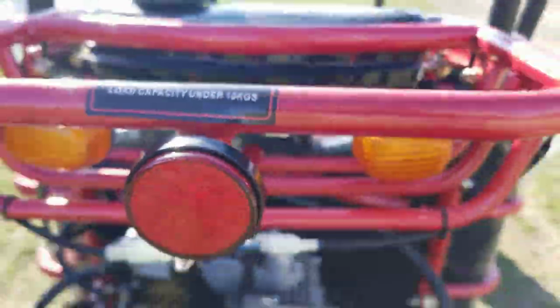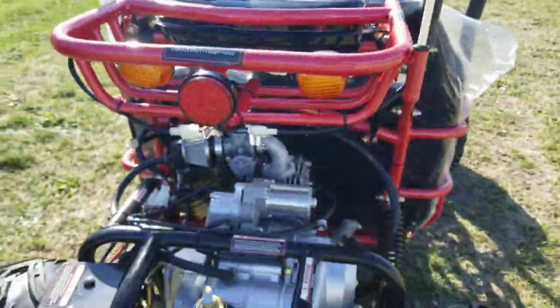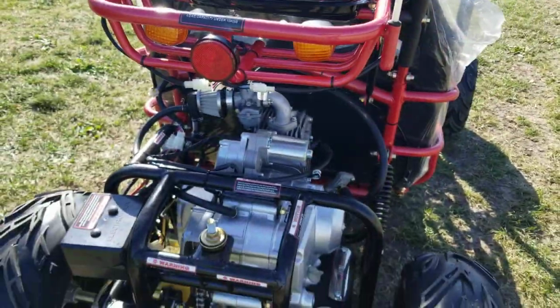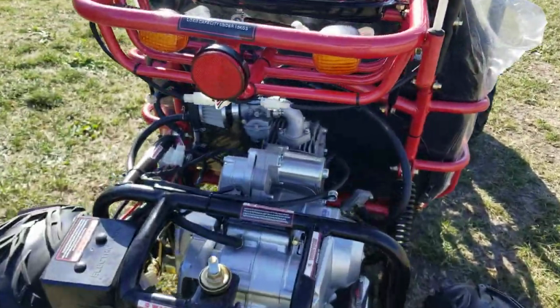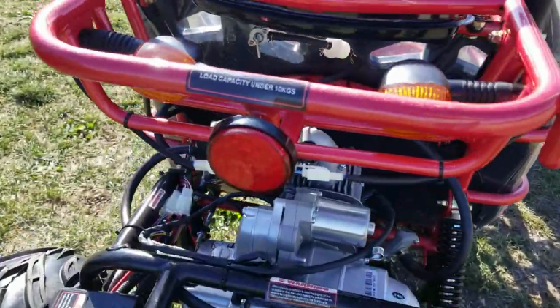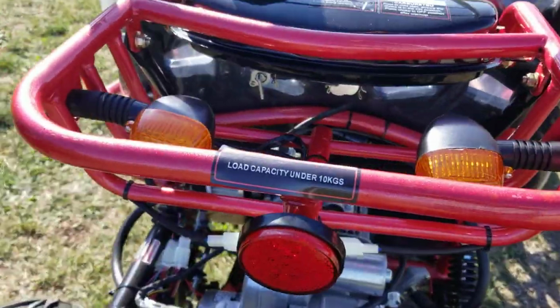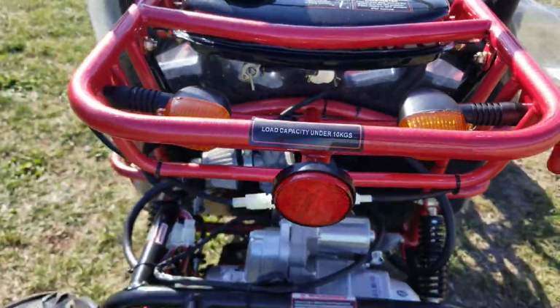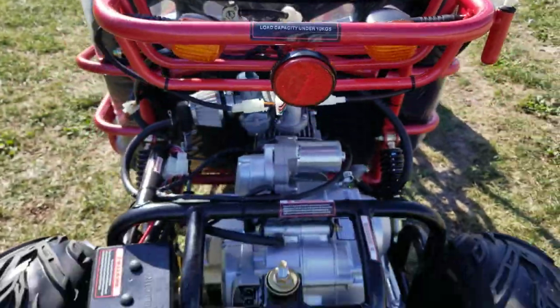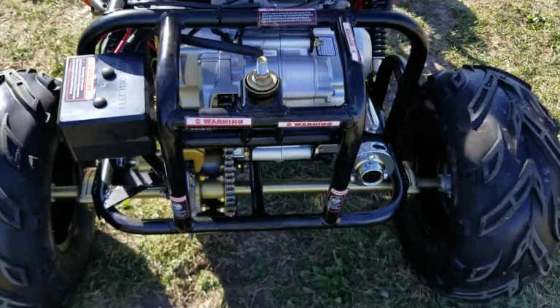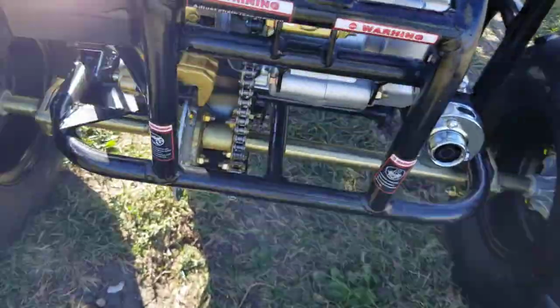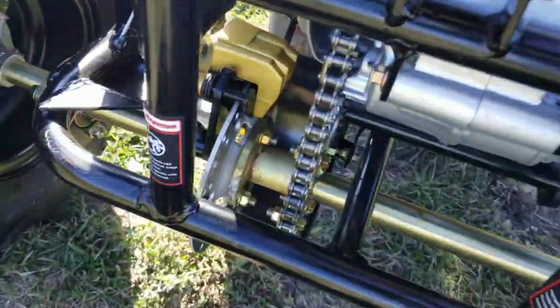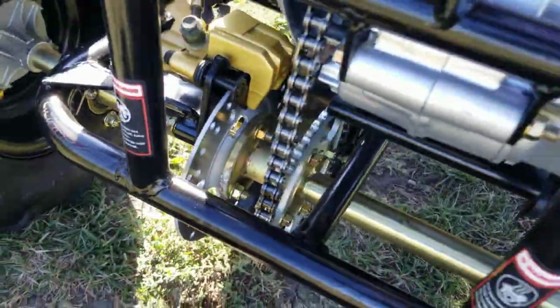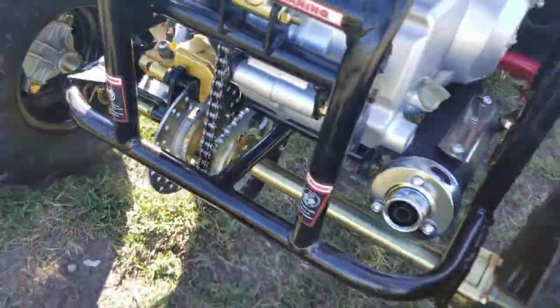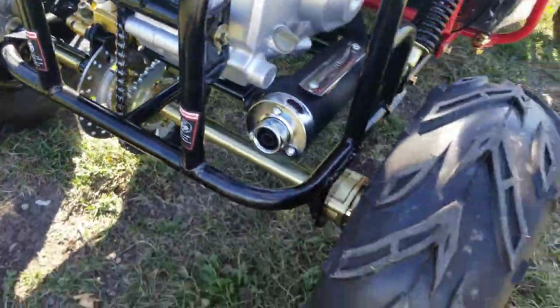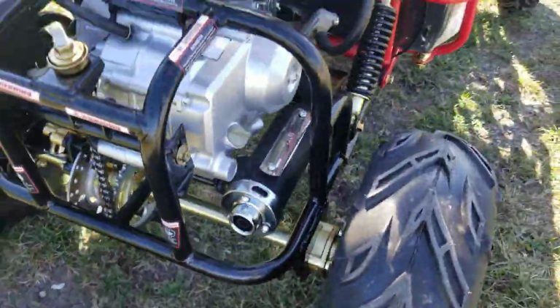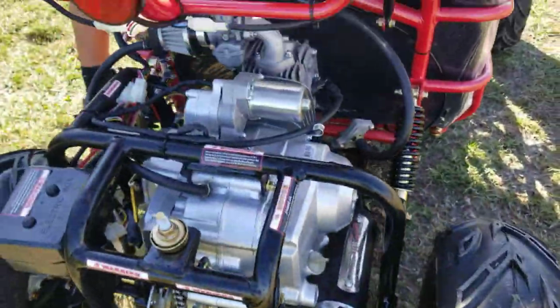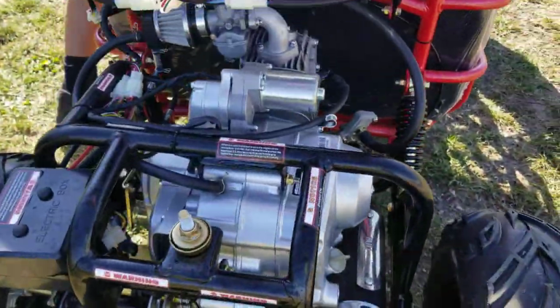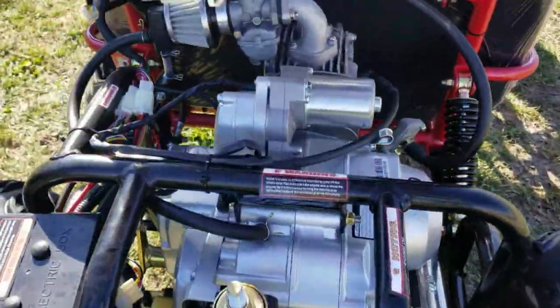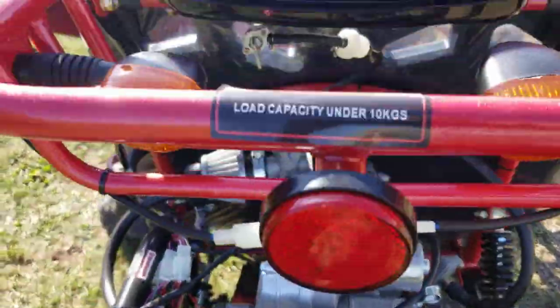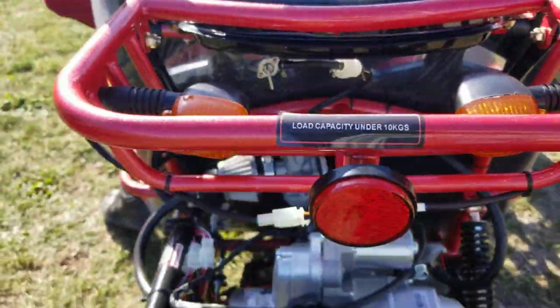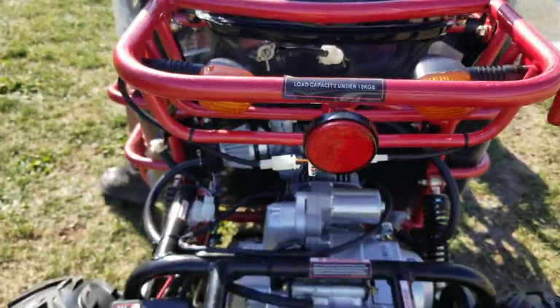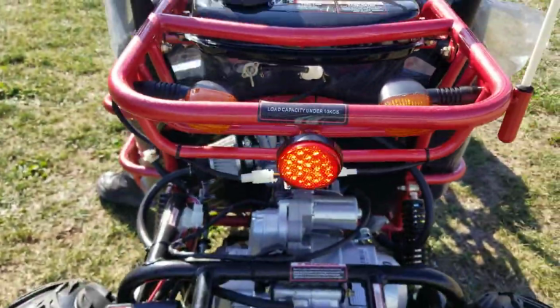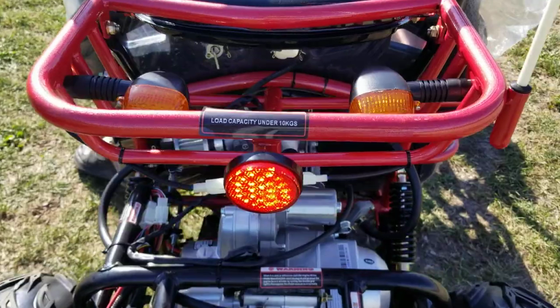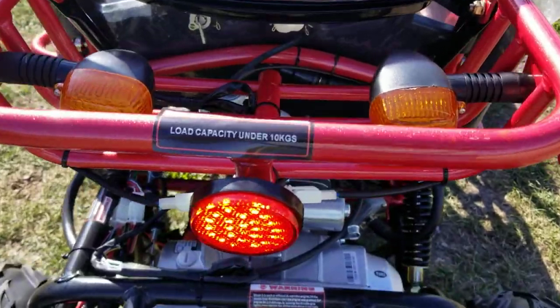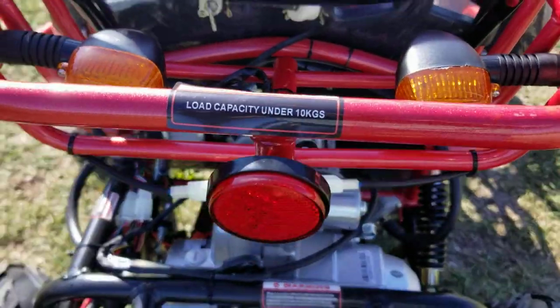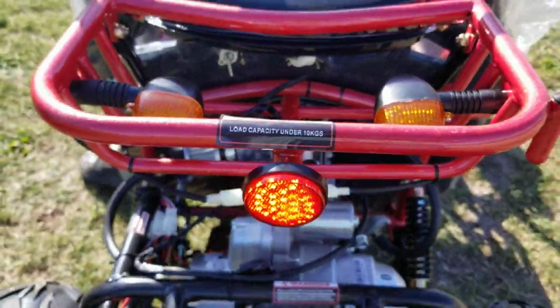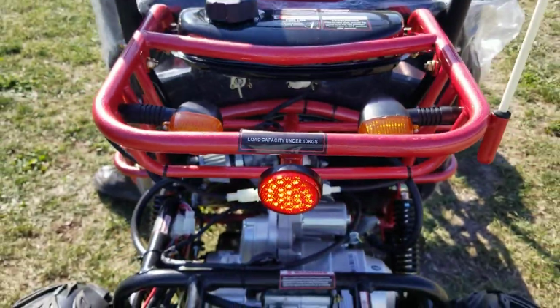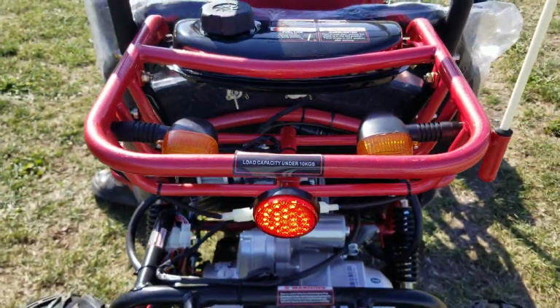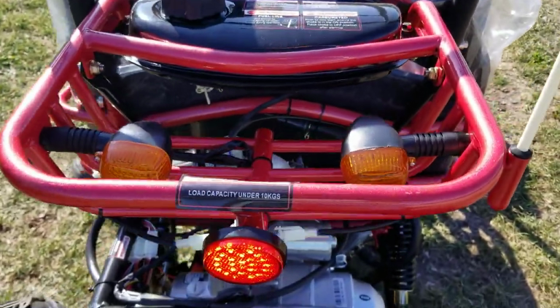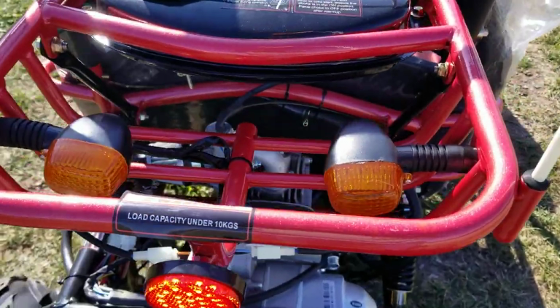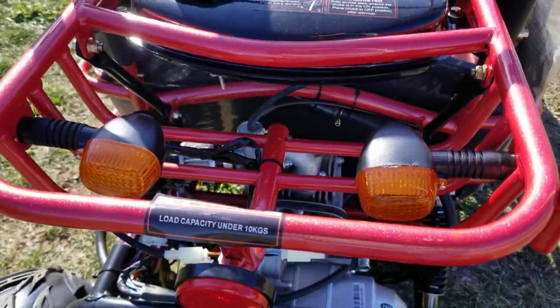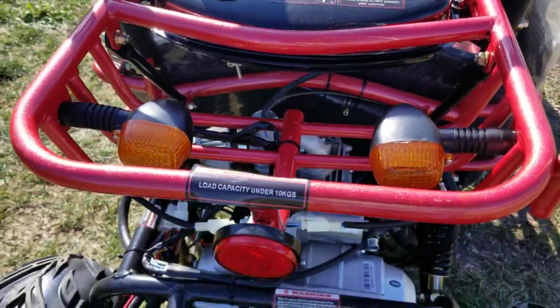Along with the brake lights — we'll show you that right now. It also has disc brakes in the rear, four-stroke motor, electric start. Your brake light in the rear, then your turn signals.